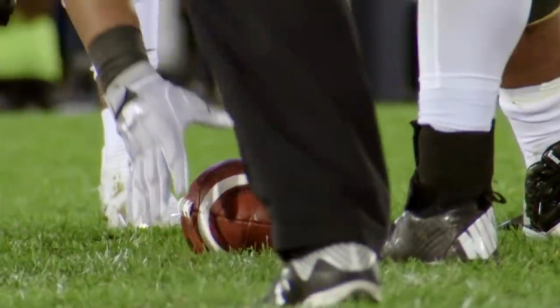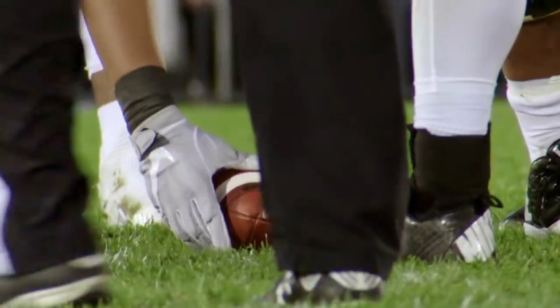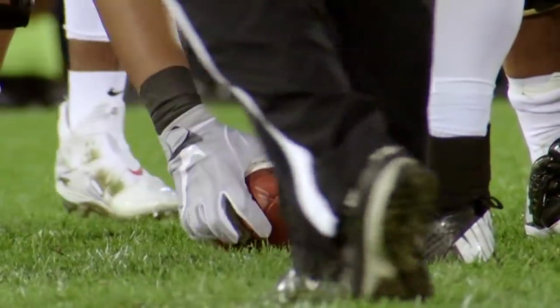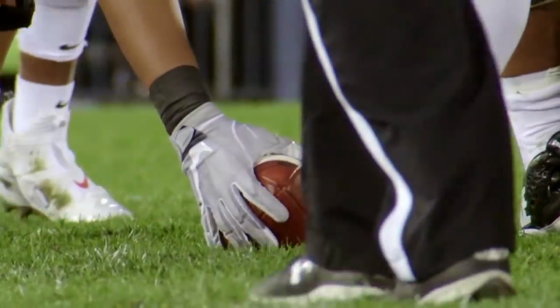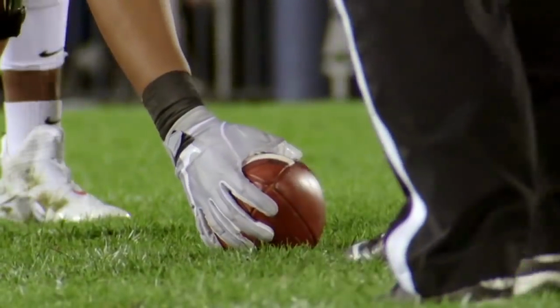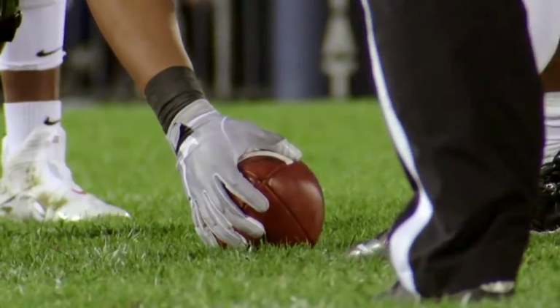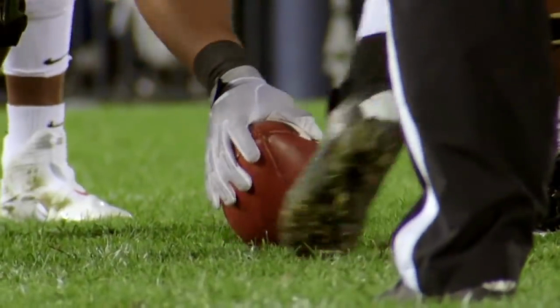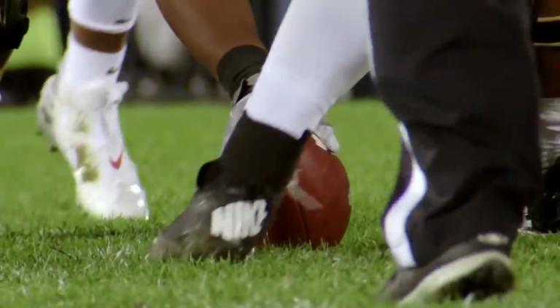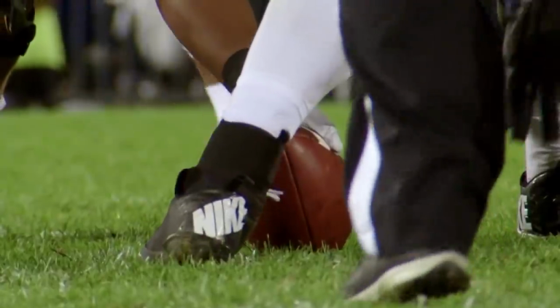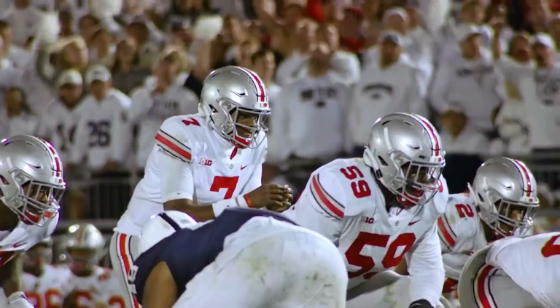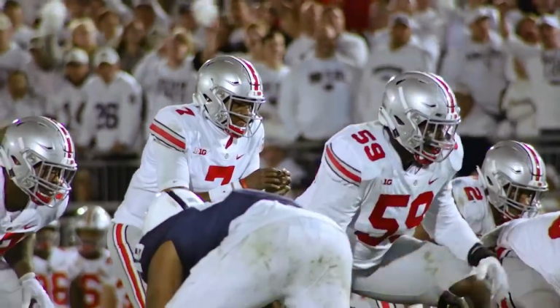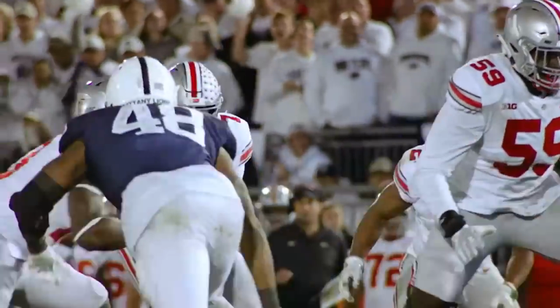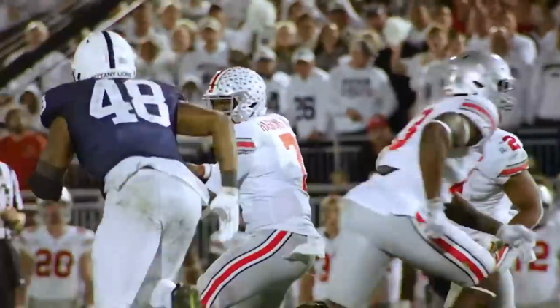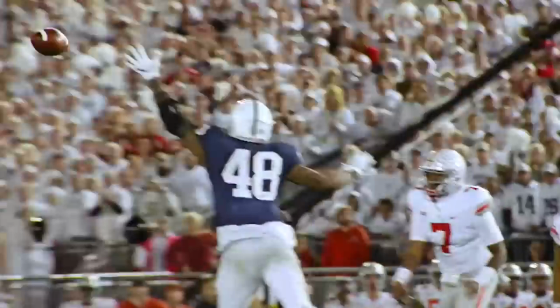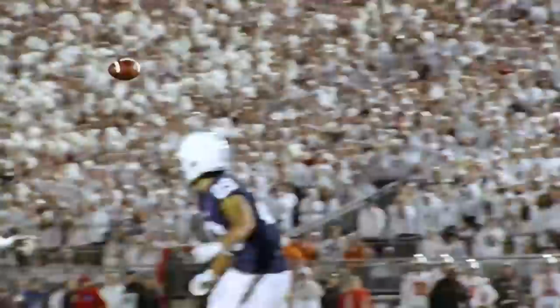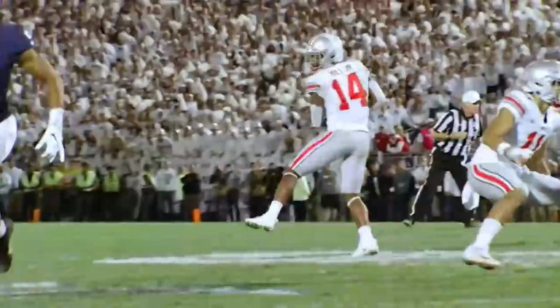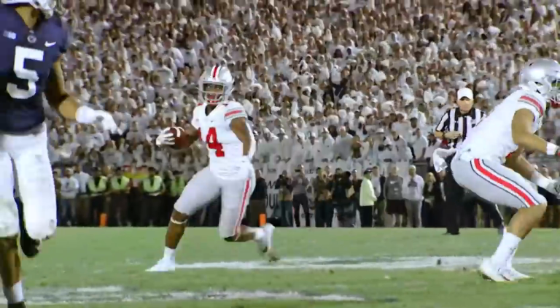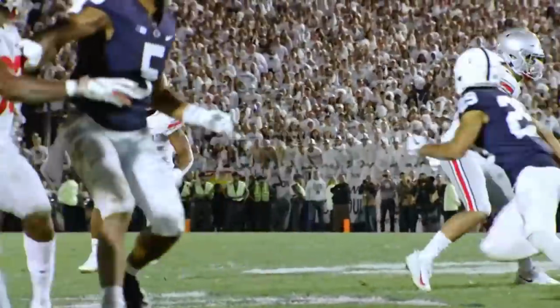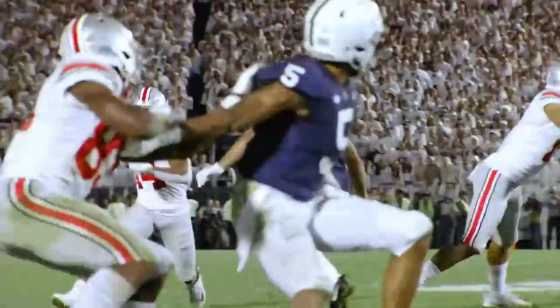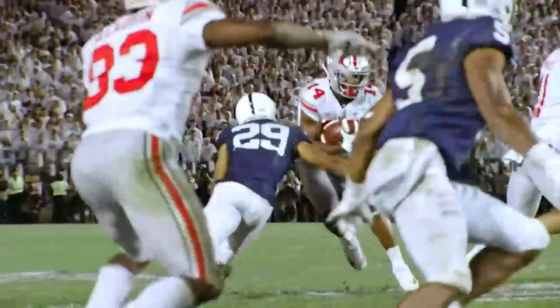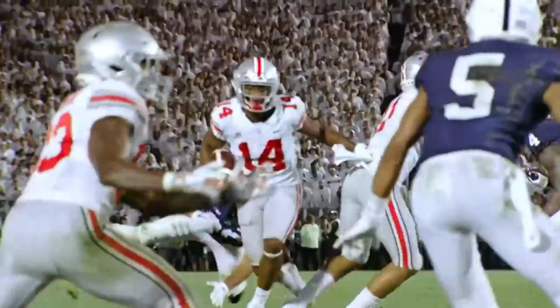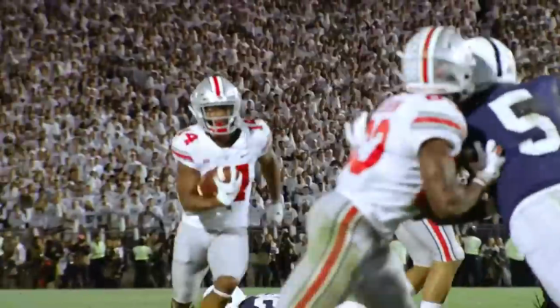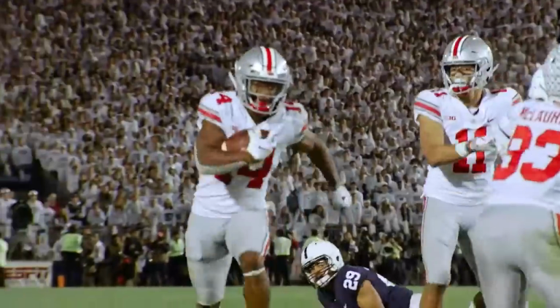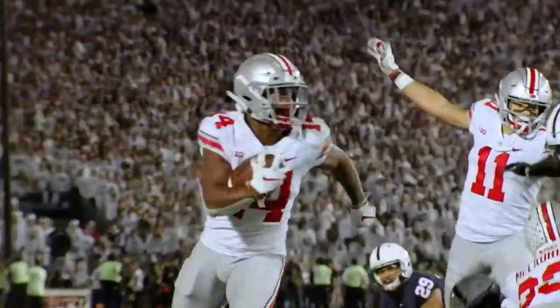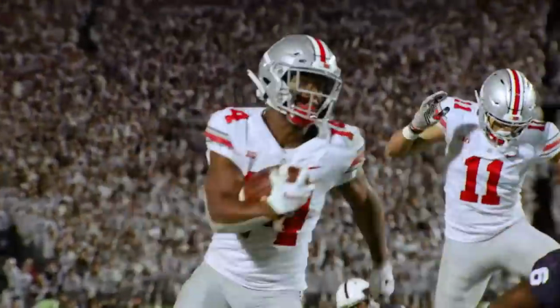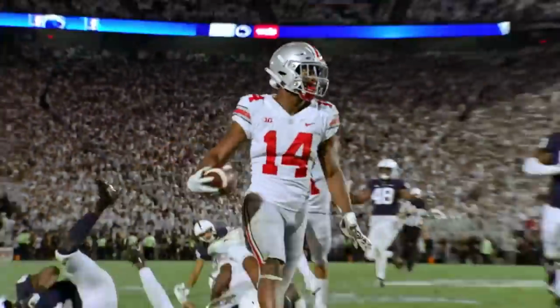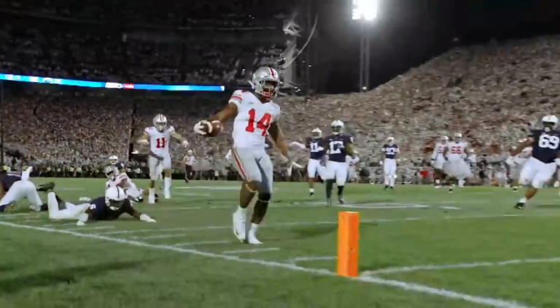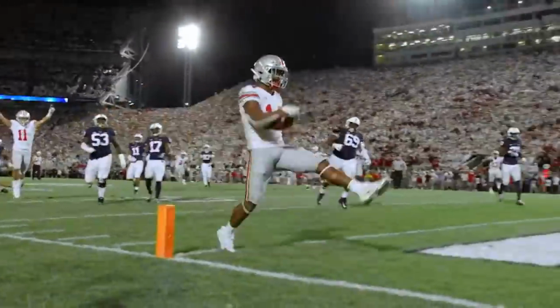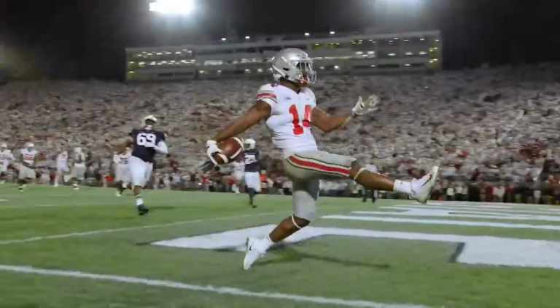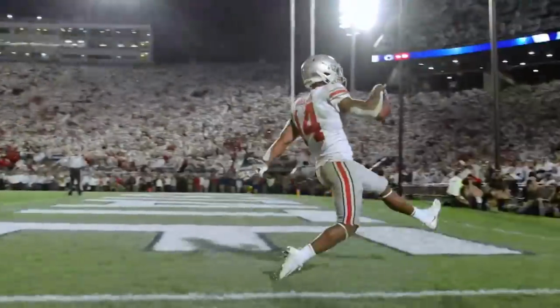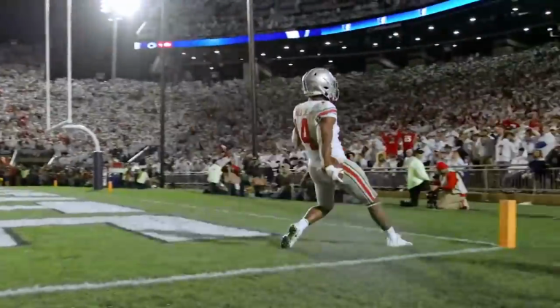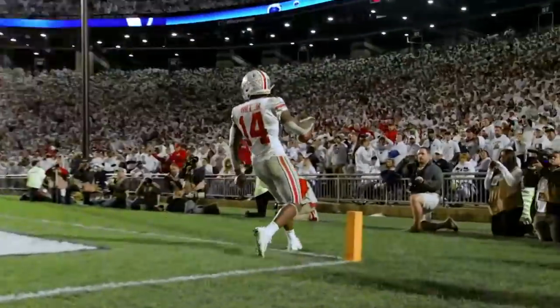Somebody needs to make a play. 3rd and 5, 2:28 to go. Quick screen goes right side — K.J. Hill. He'll push it to the 20, Penn State to the 15, right sideline and down. He goes to the end zone.